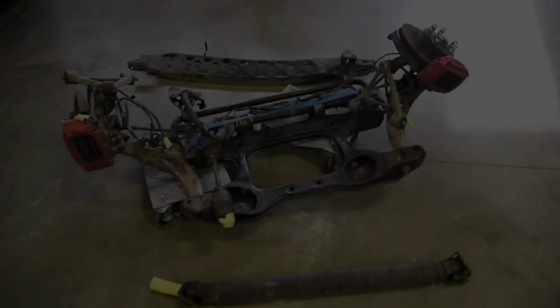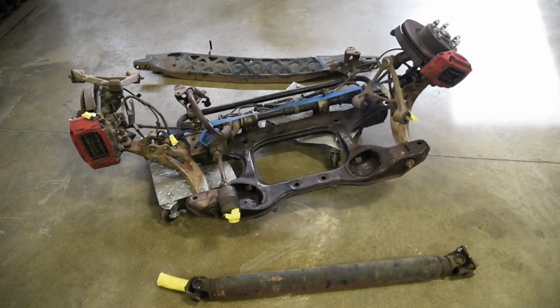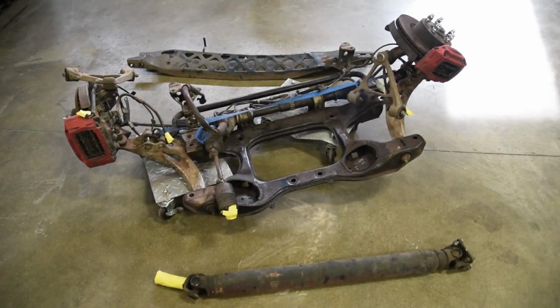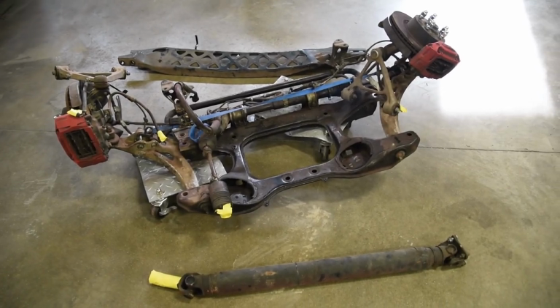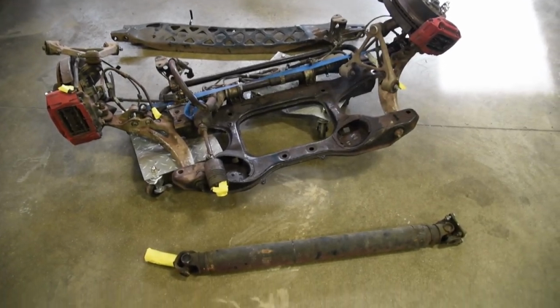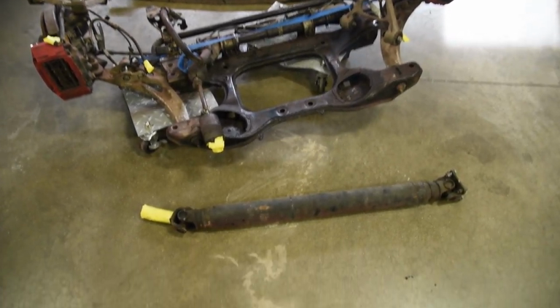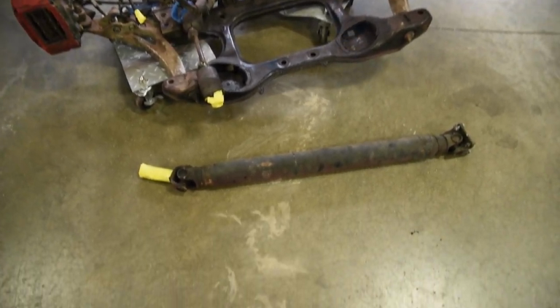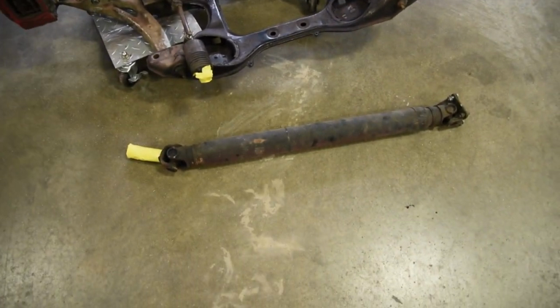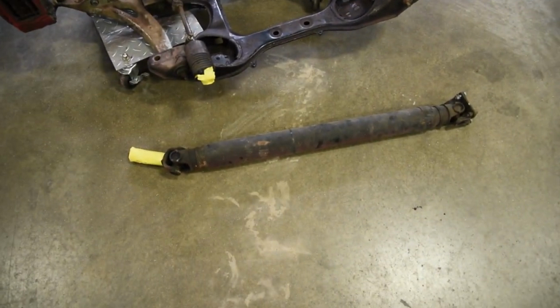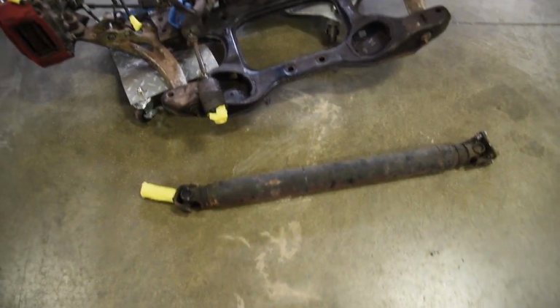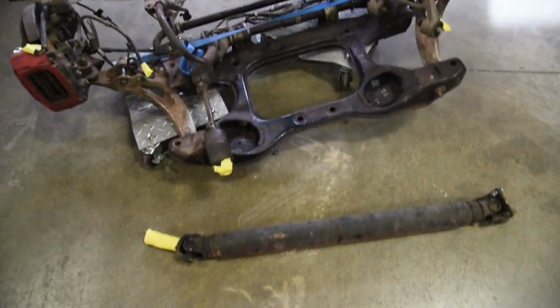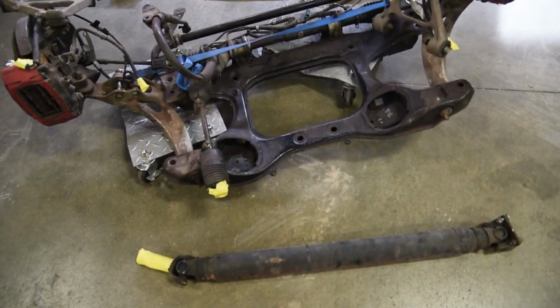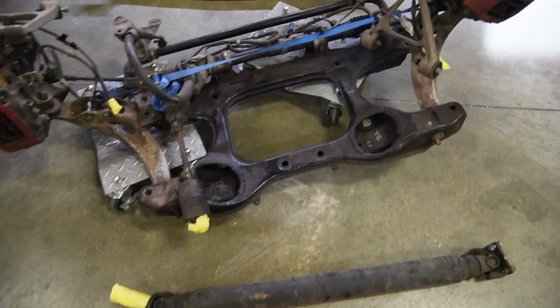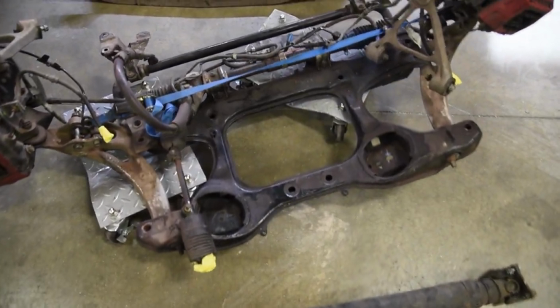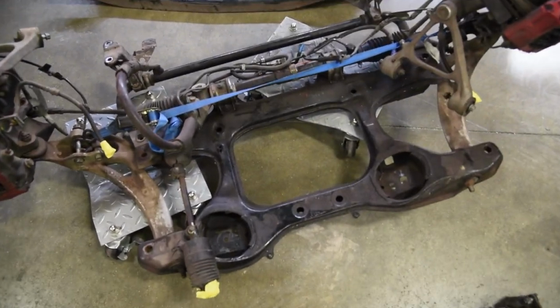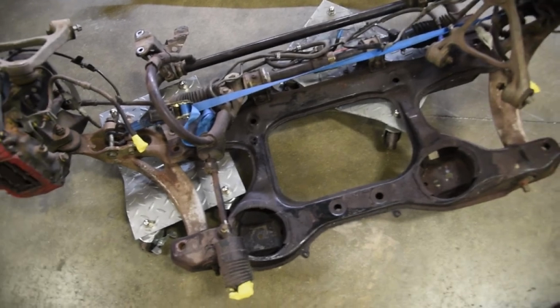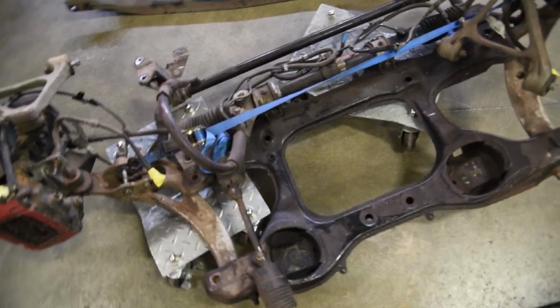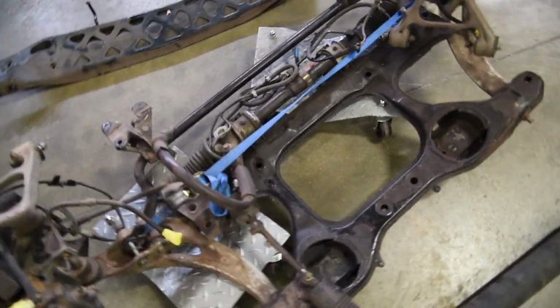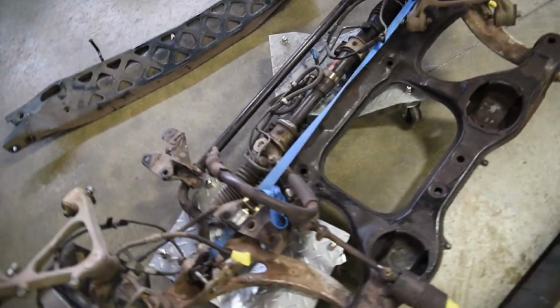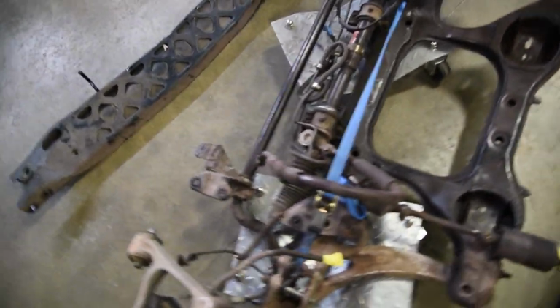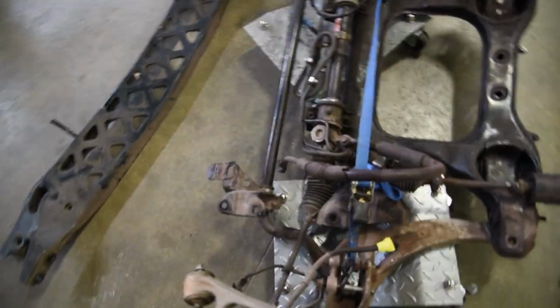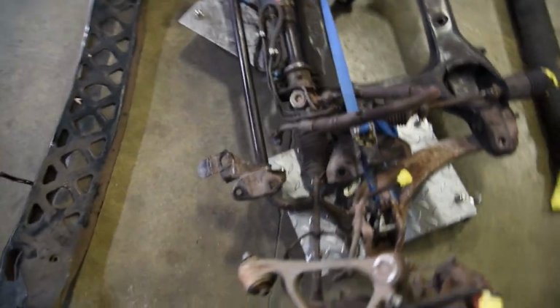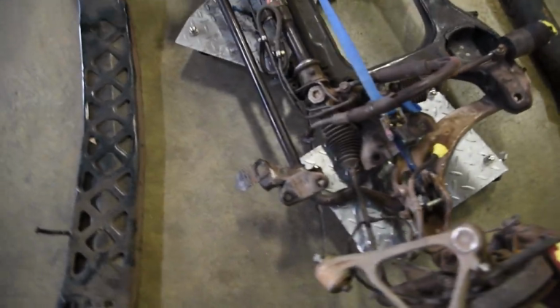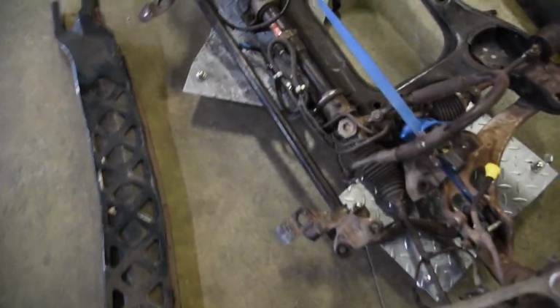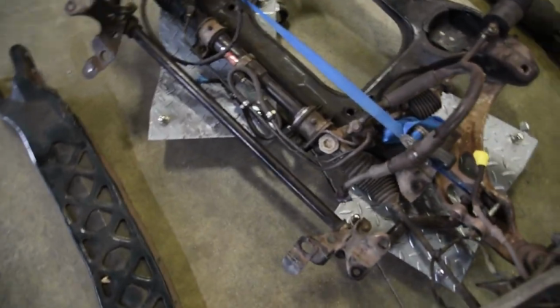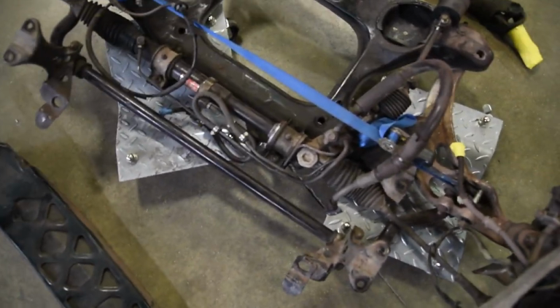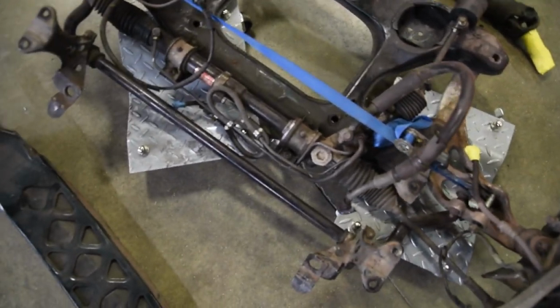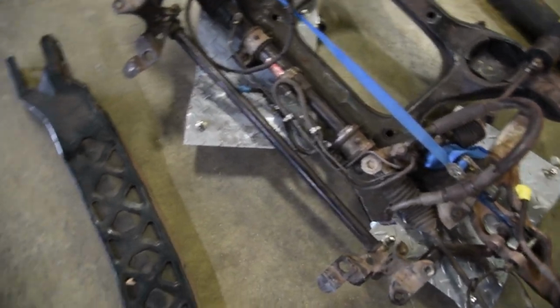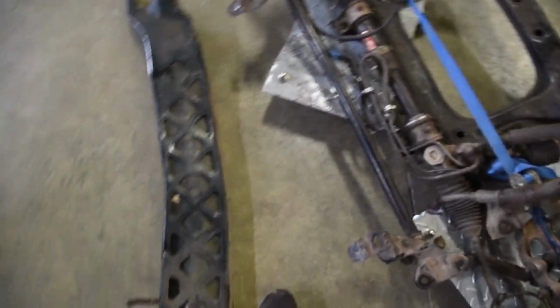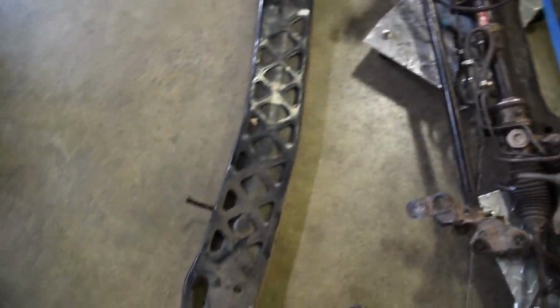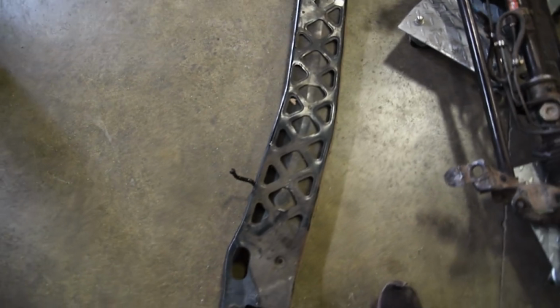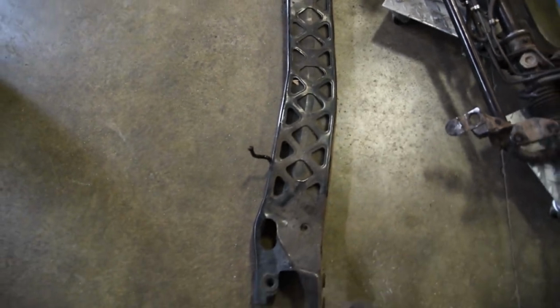Next part of the painting process, we're going to do the drive shaft, the subframe slash sway bar and power steering rack, and then the power plant frame.